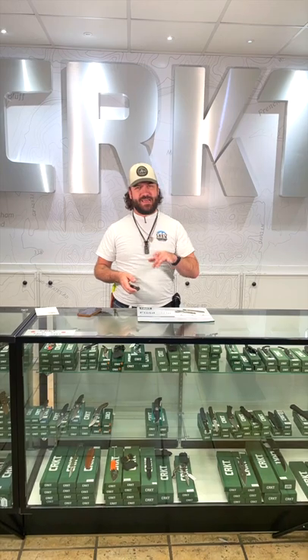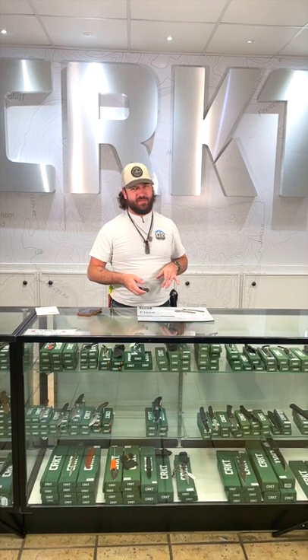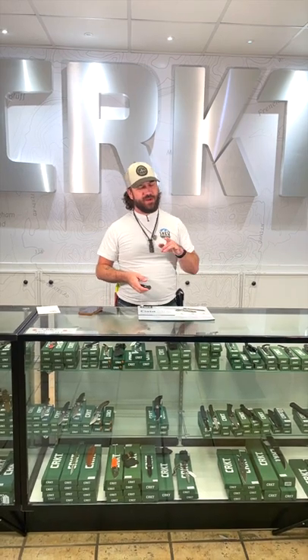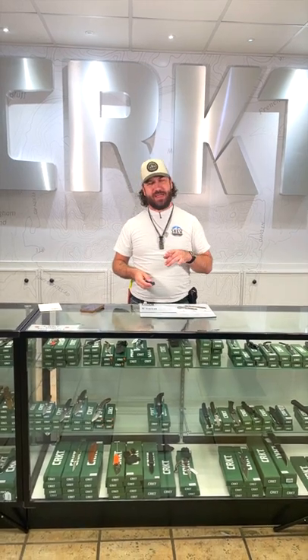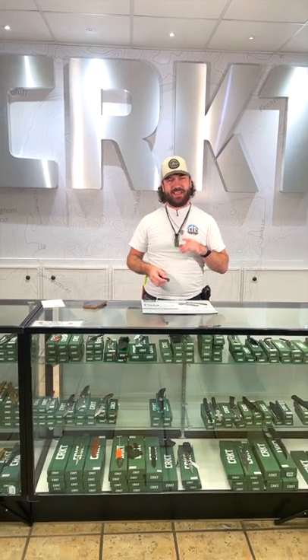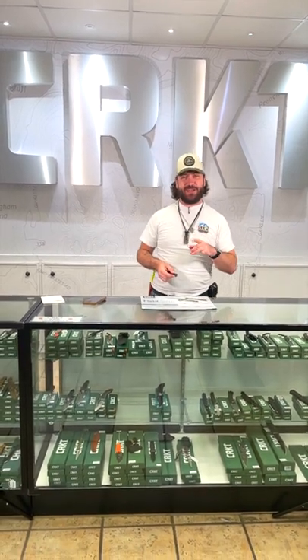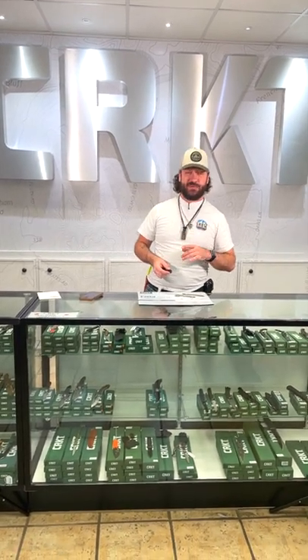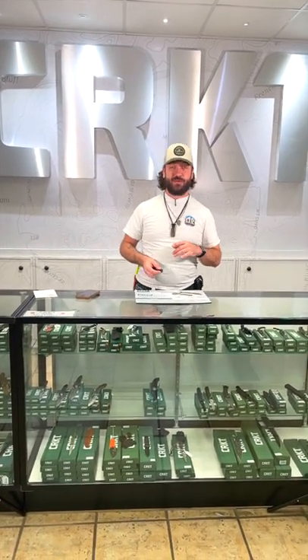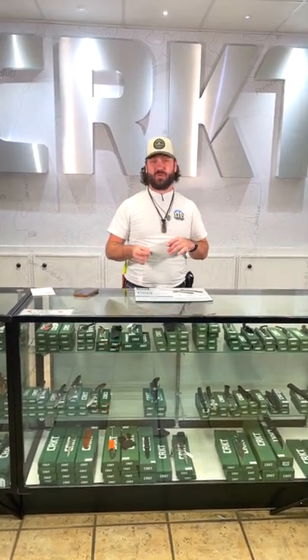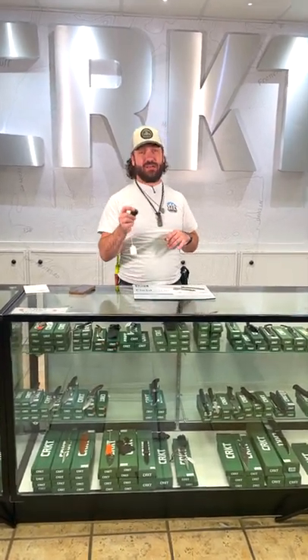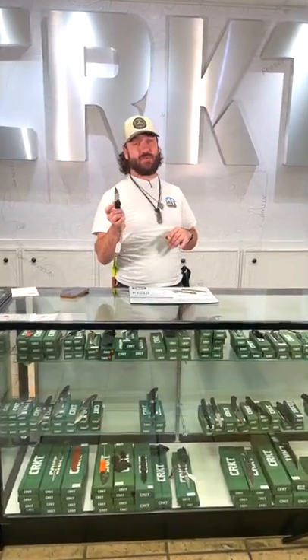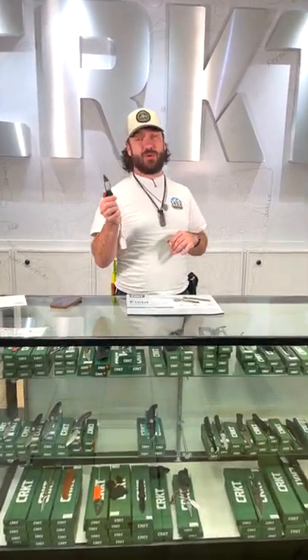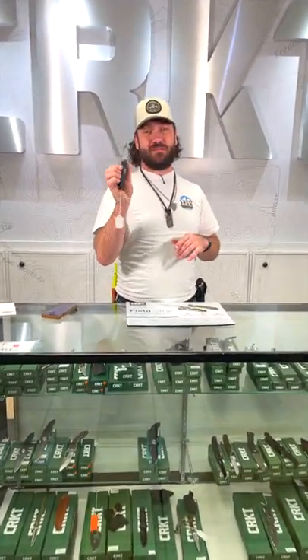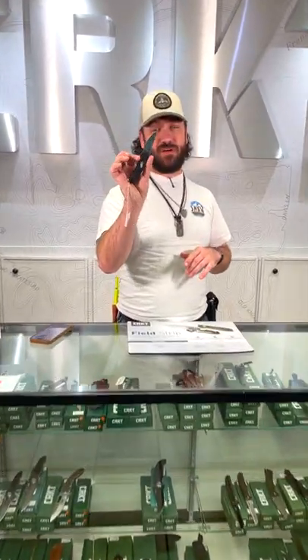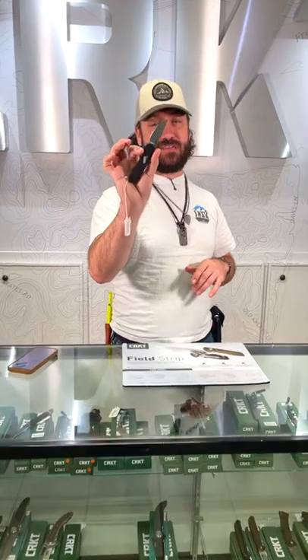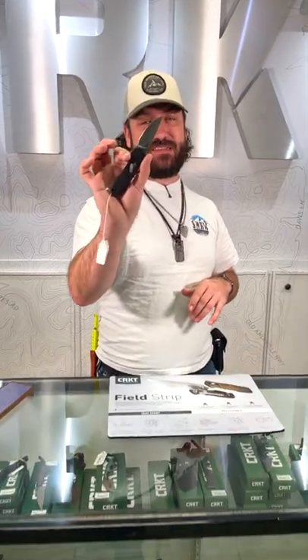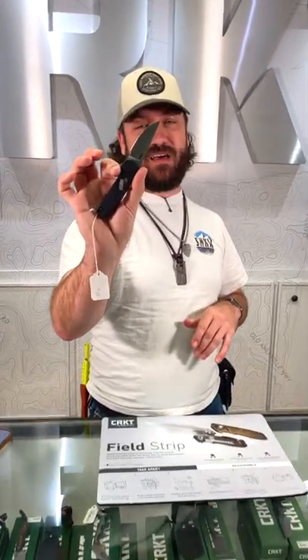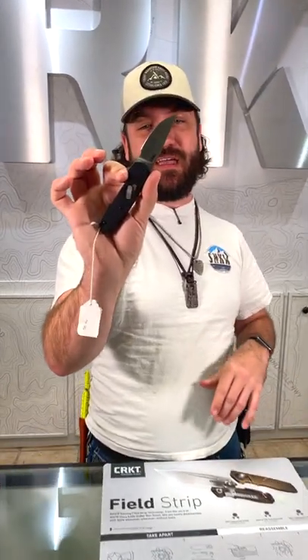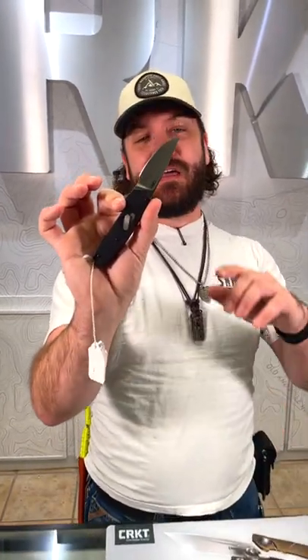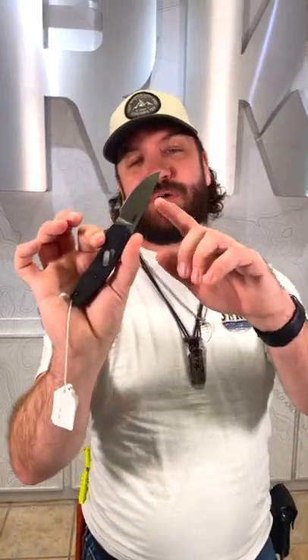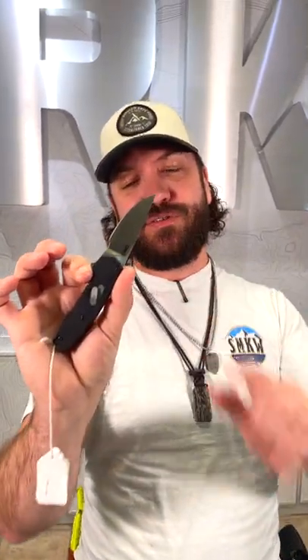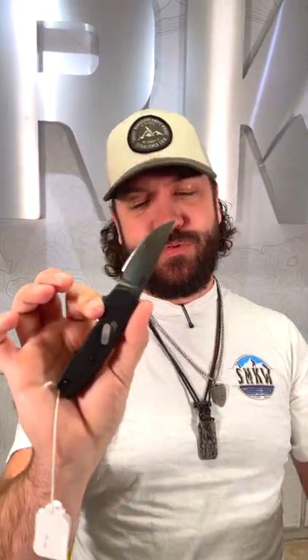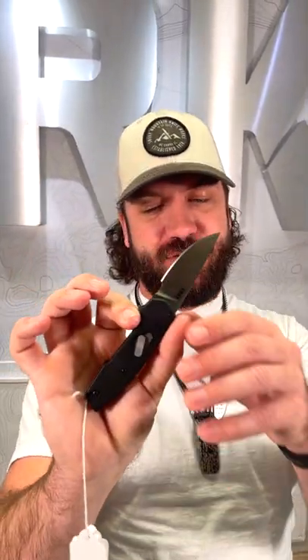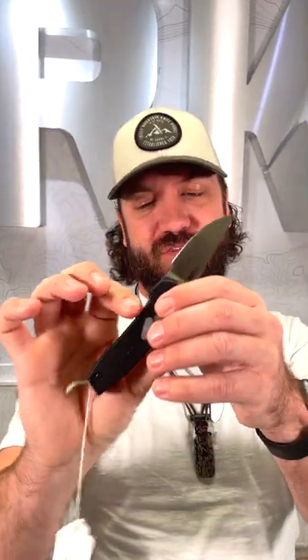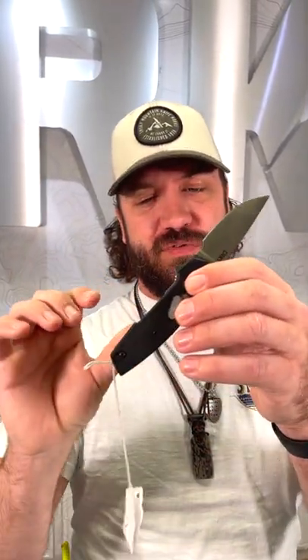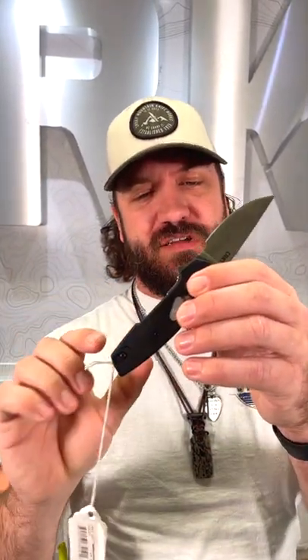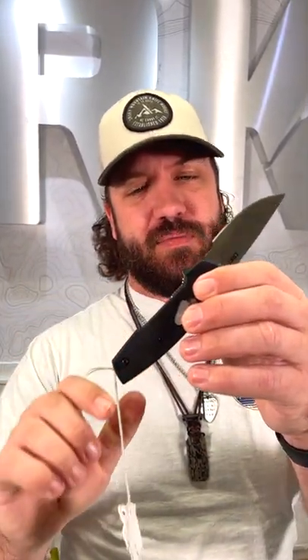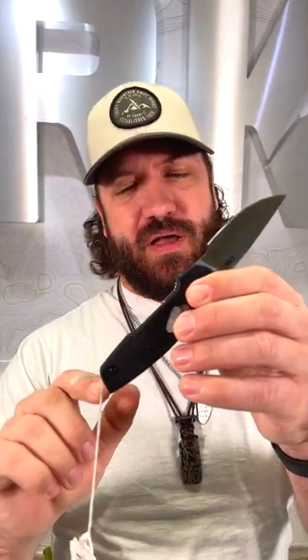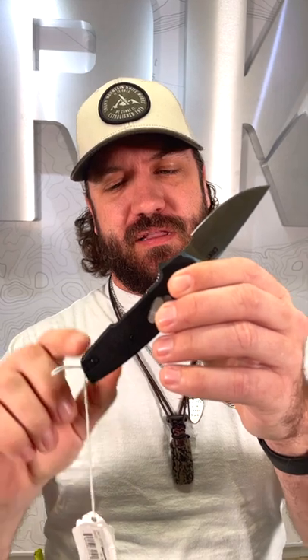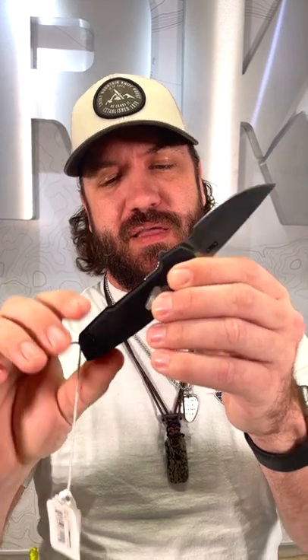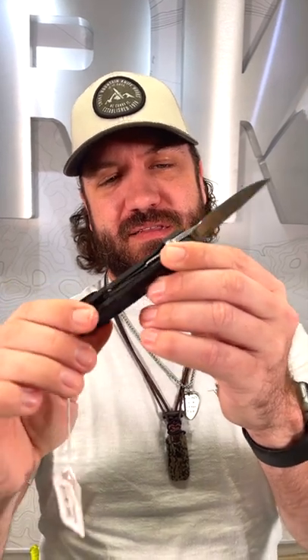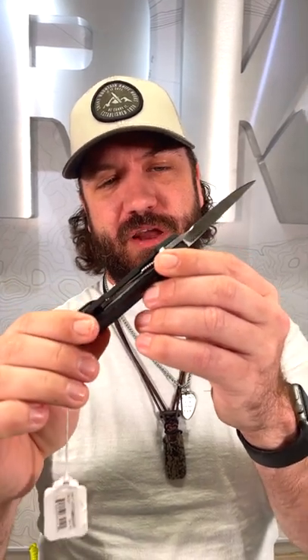What is happening everybody? We are back at the Daily Grind. Today we've got a really cool knife for you from CRKT. This is the Kata Day, coming in with D2 tool steel, reversible tip-up pocket clip, deep carry.